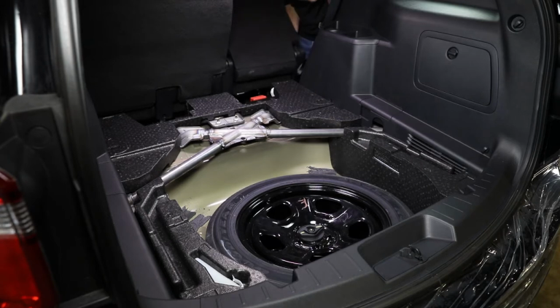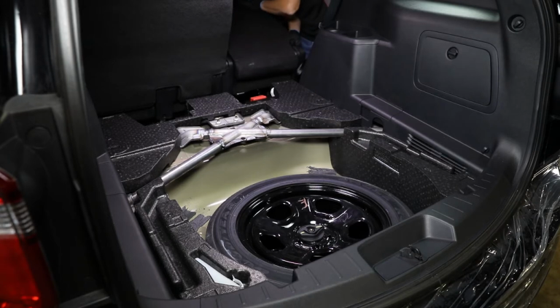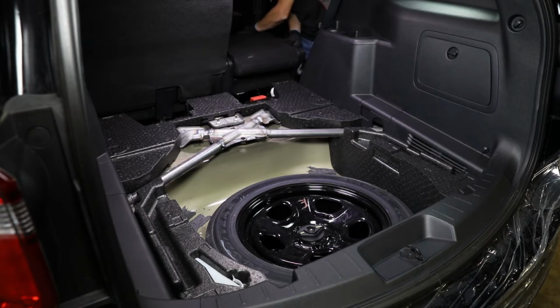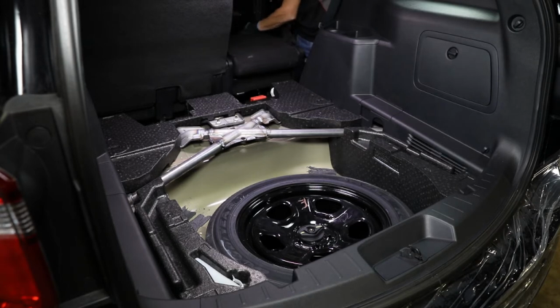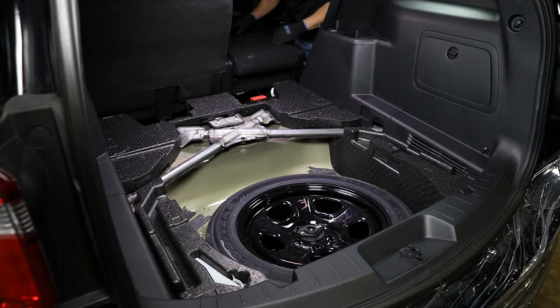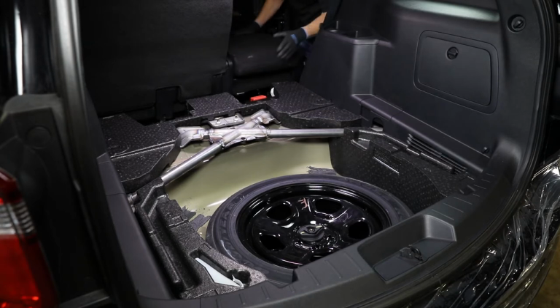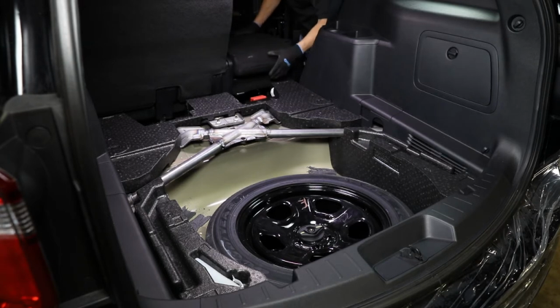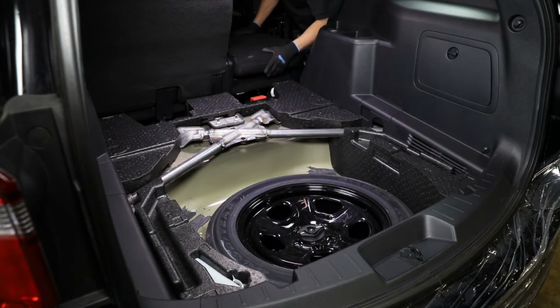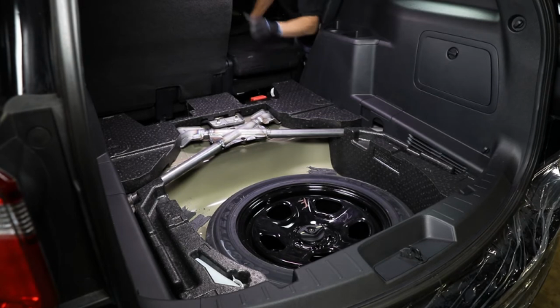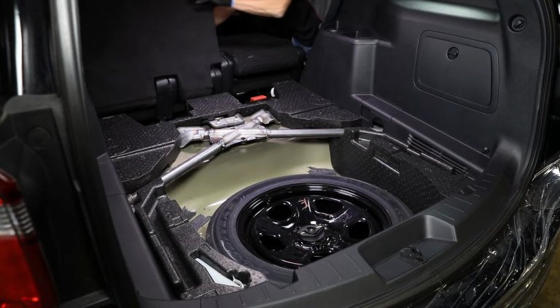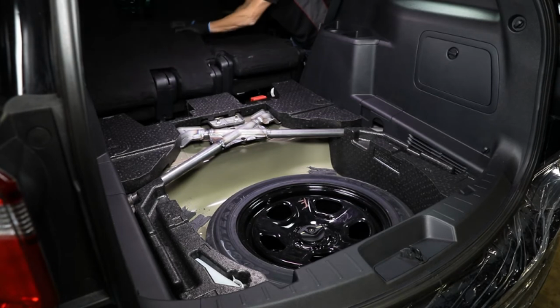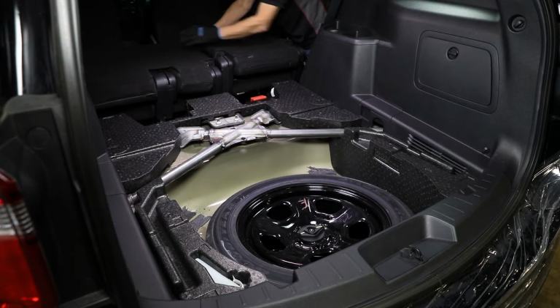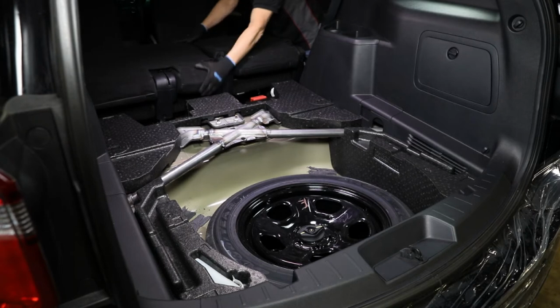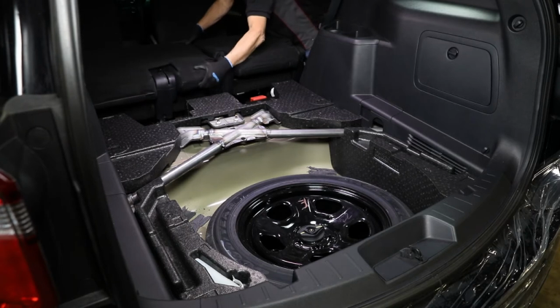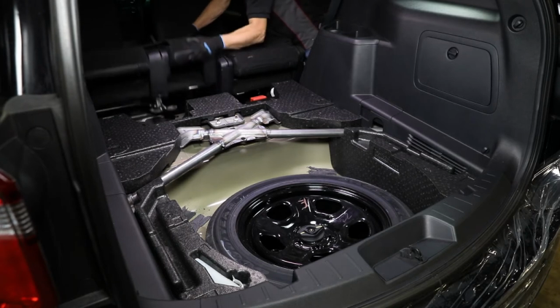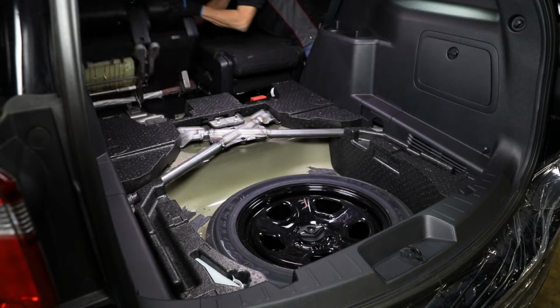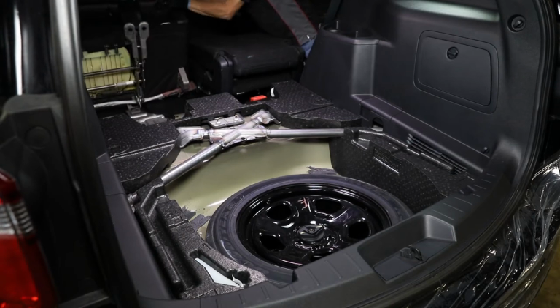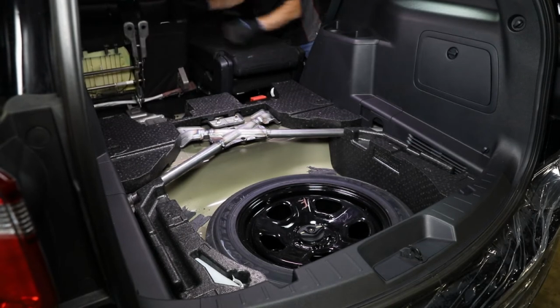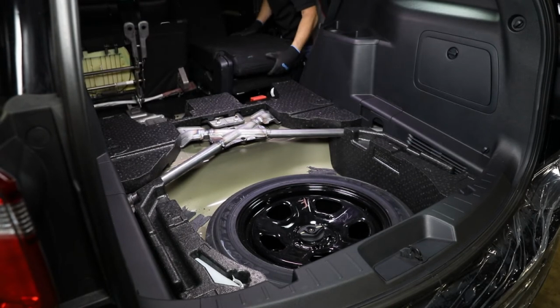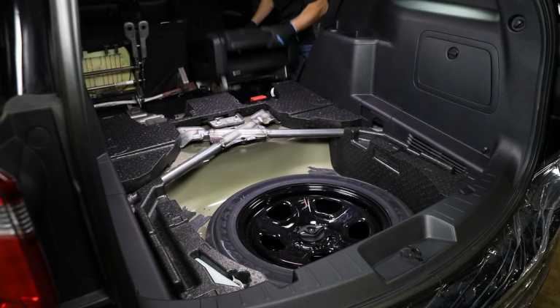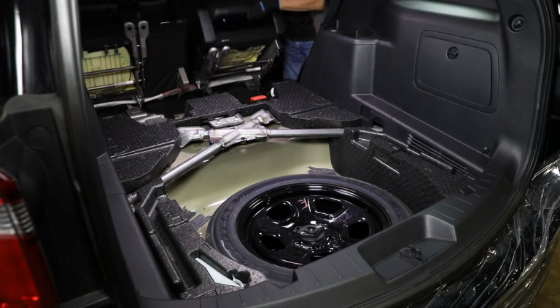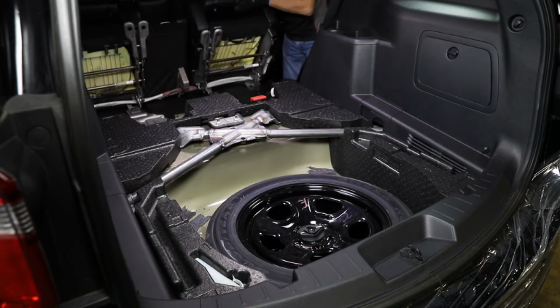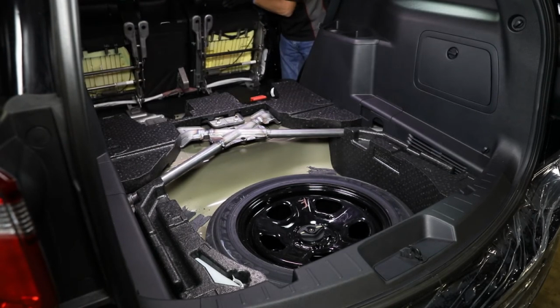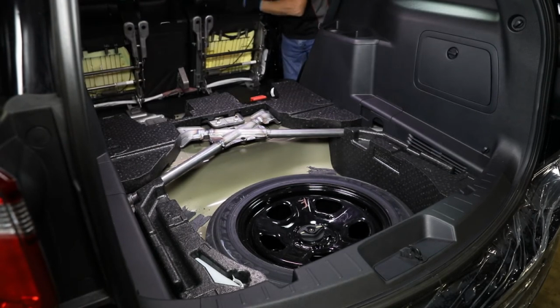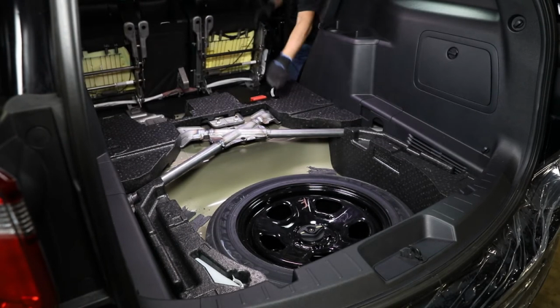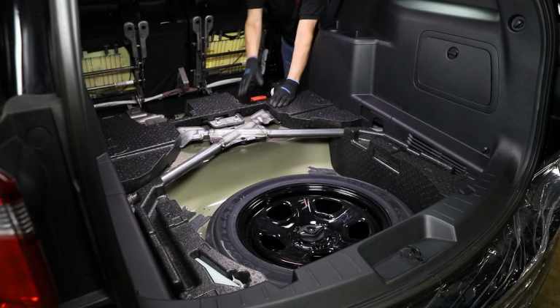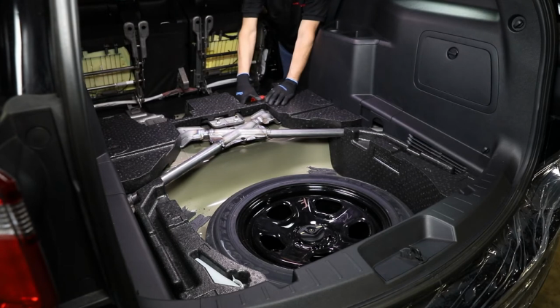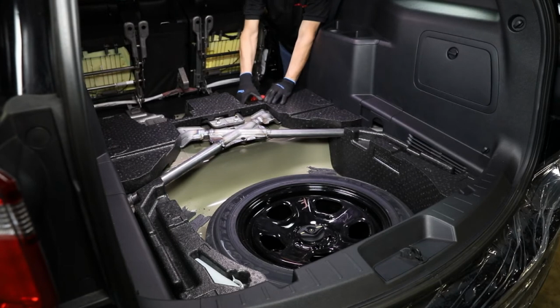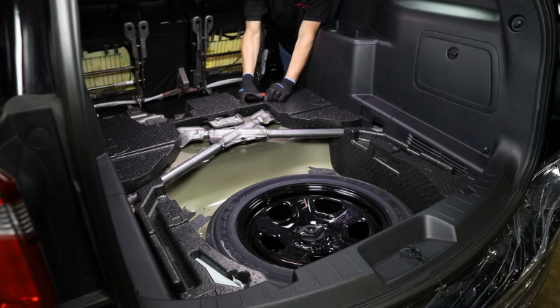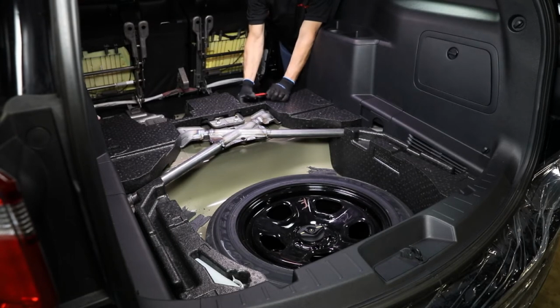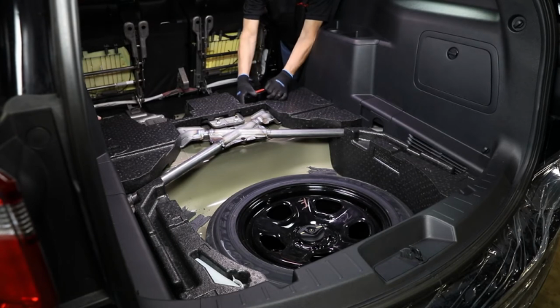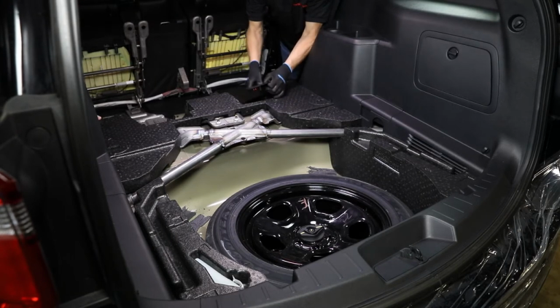Fold the rear seats forward. Remove the foam insulation located under the front section of the cargo area floor from the vehicle.